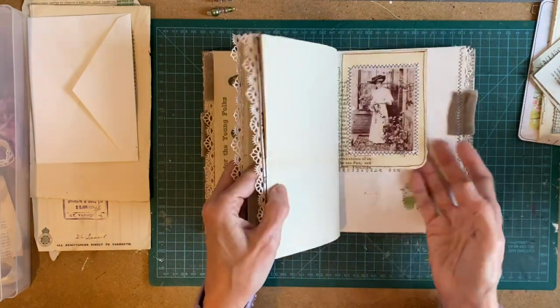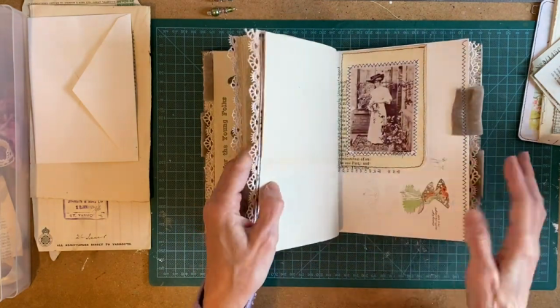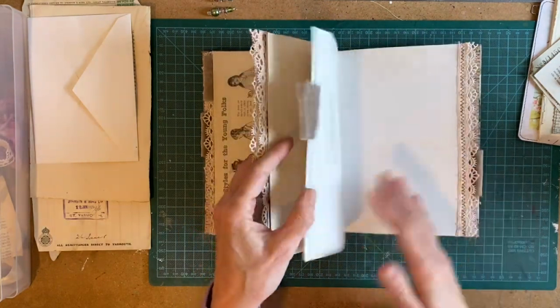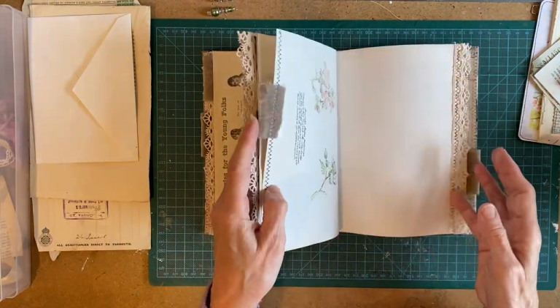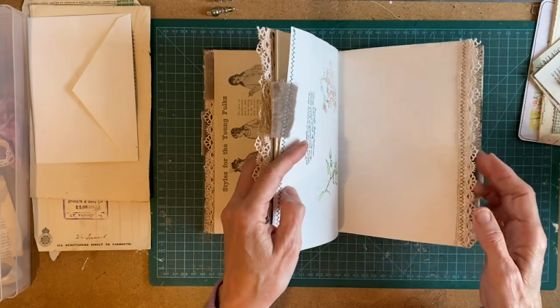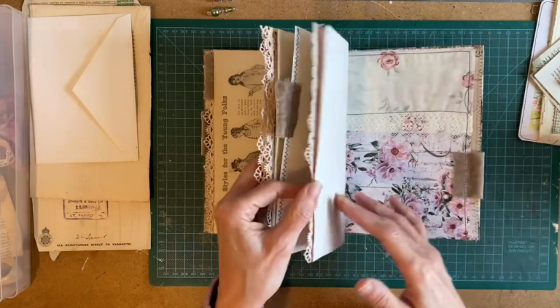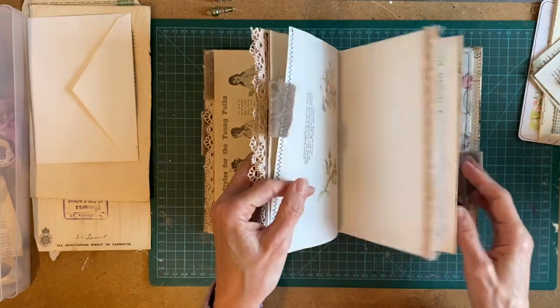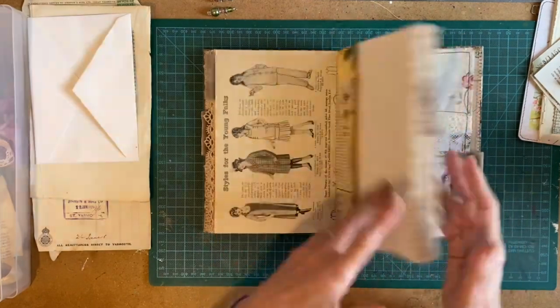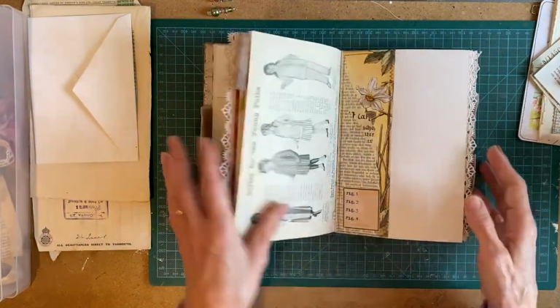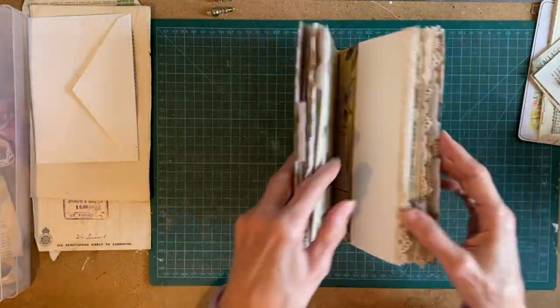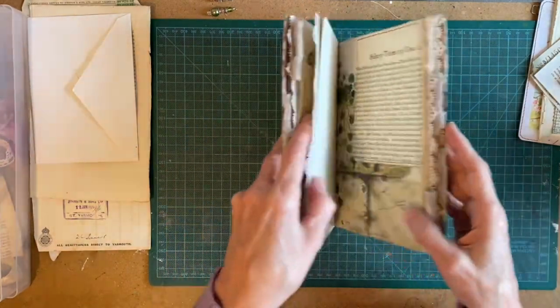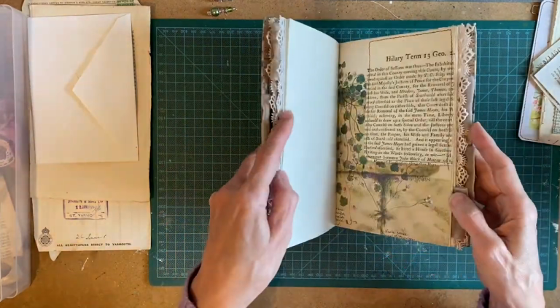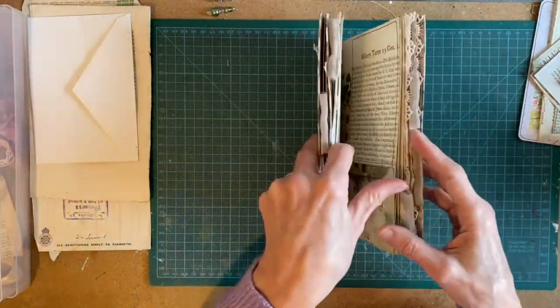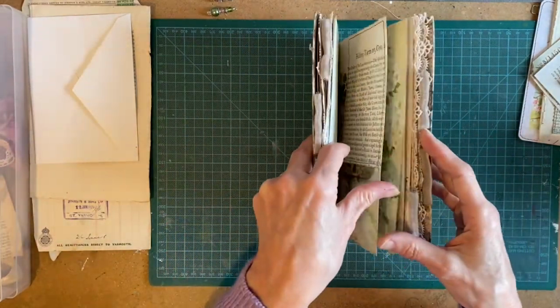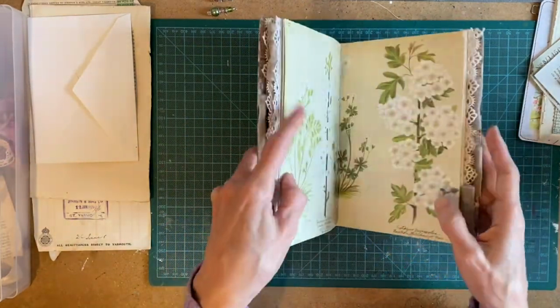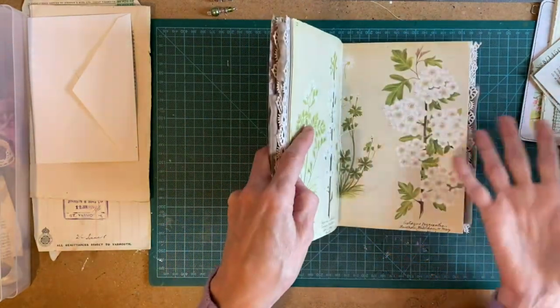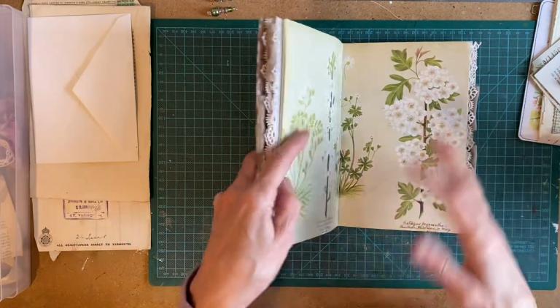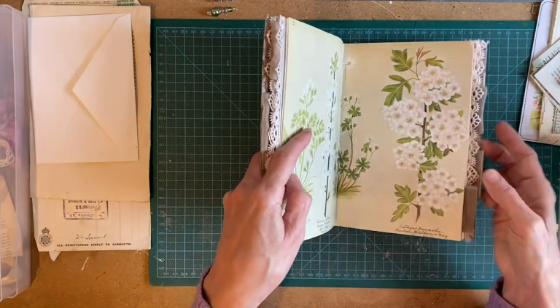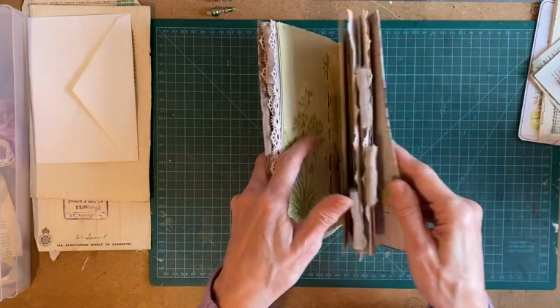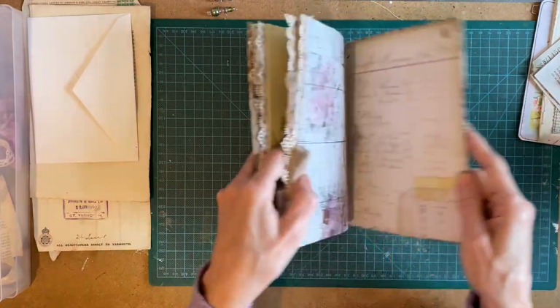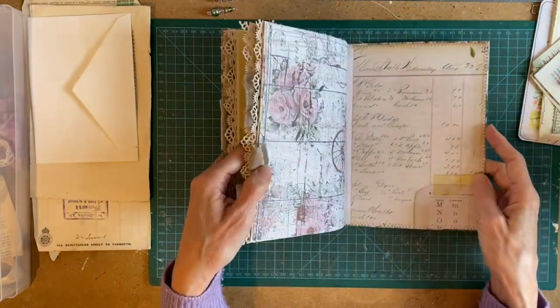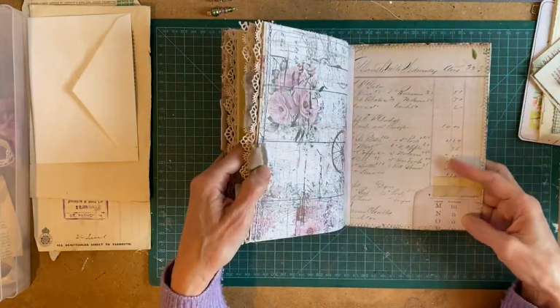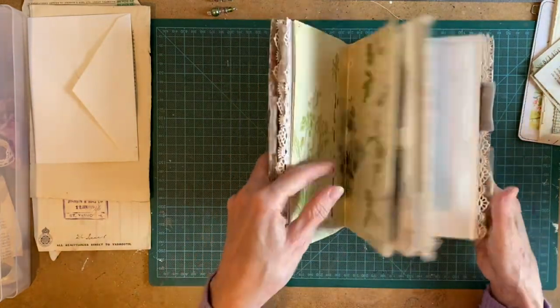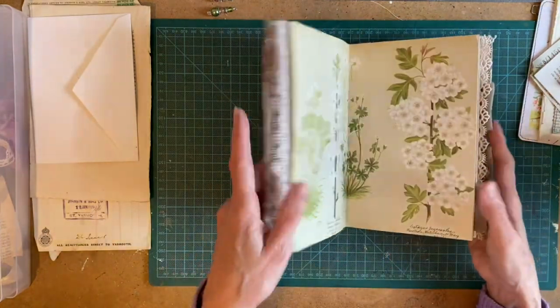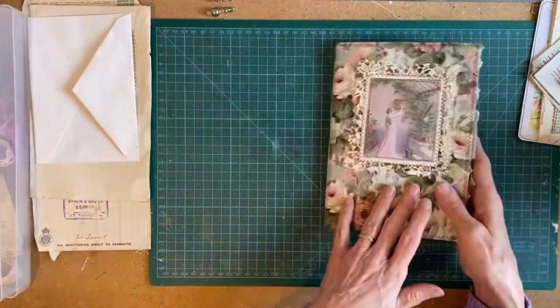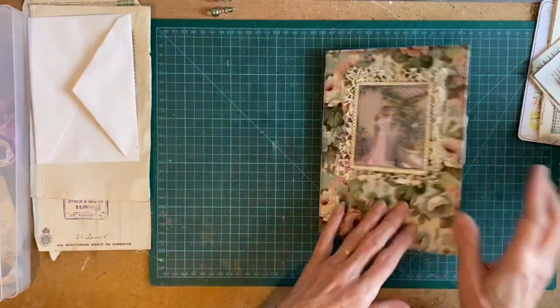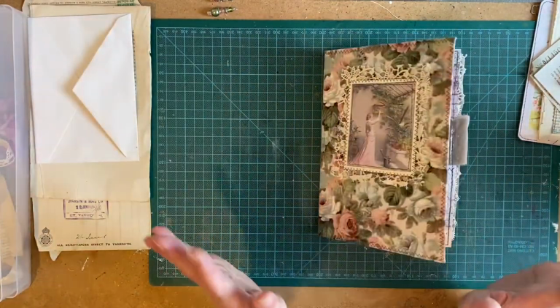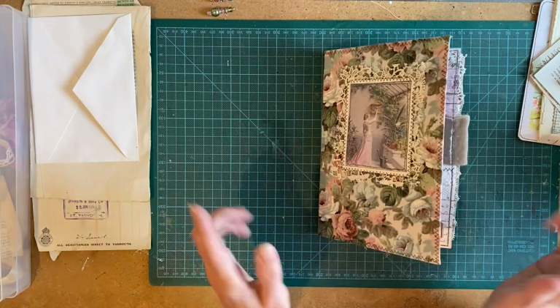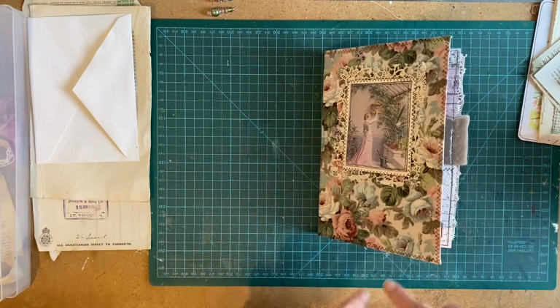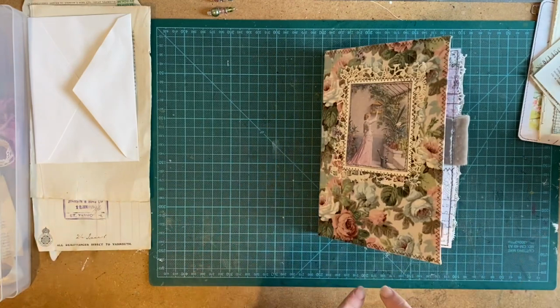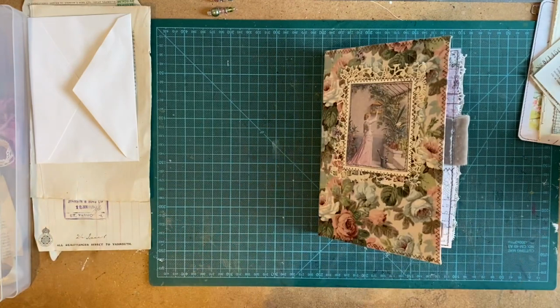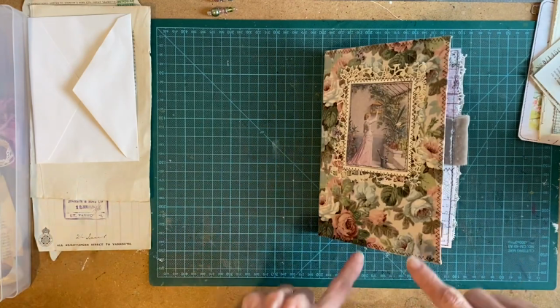Let's see the pockets — I think there's five pockets. I usually try and keep it fairly even, so I think there's five pockets each side, but there may be other additions as well that I put in. So let's get back to the proper flip through.